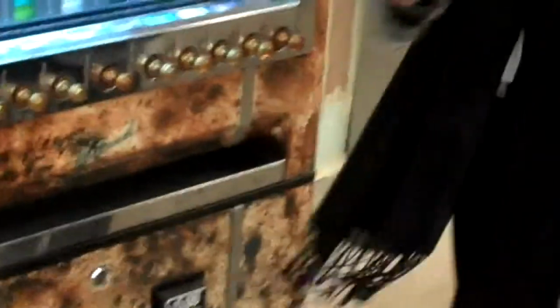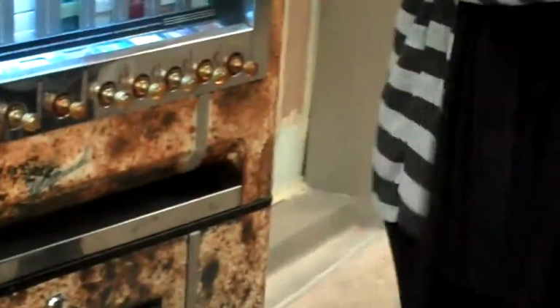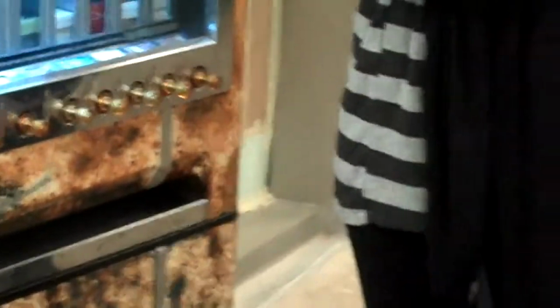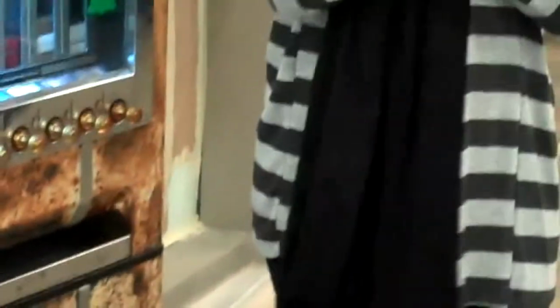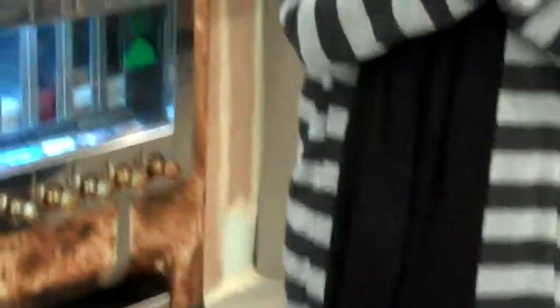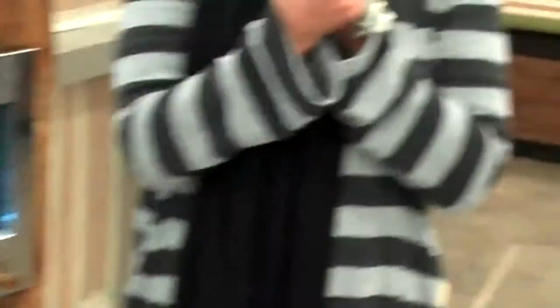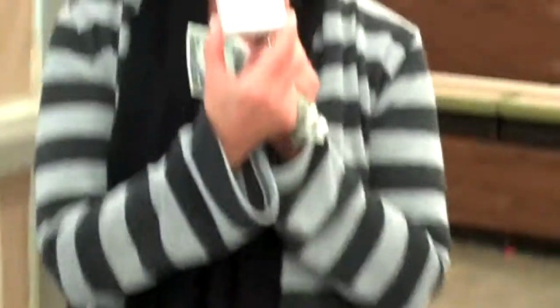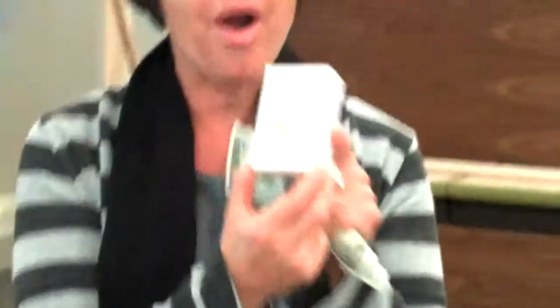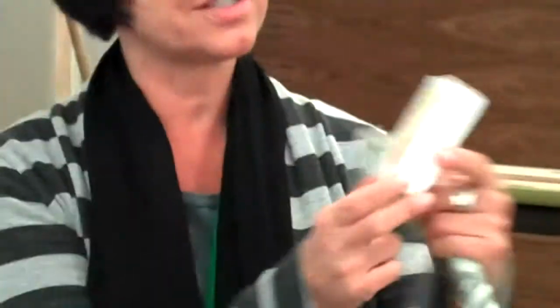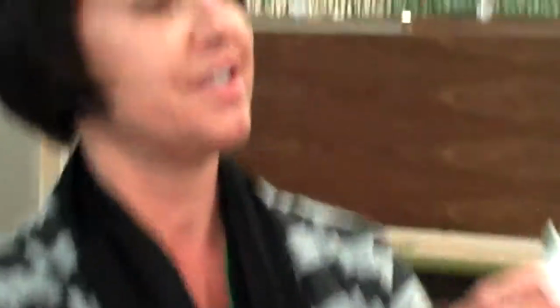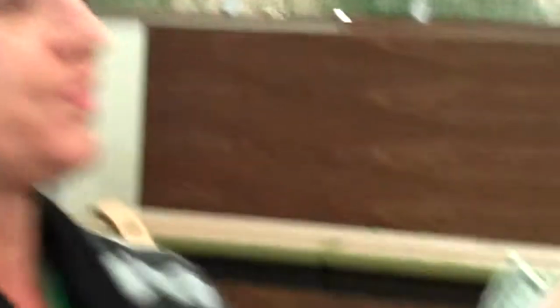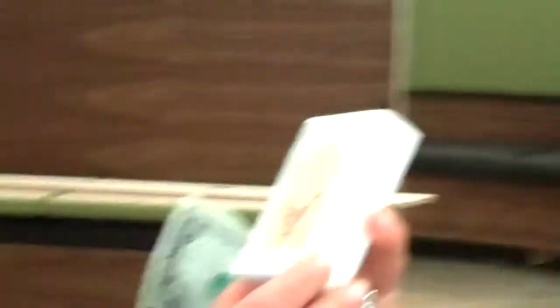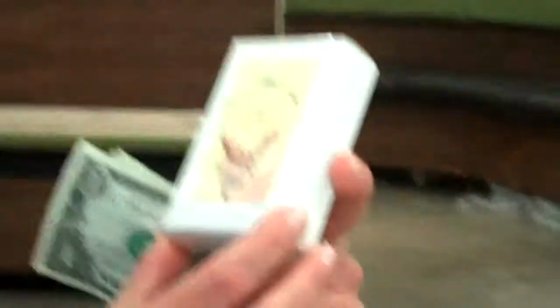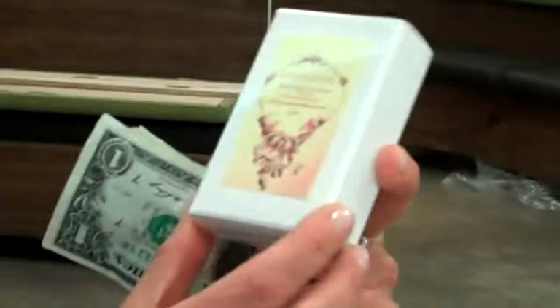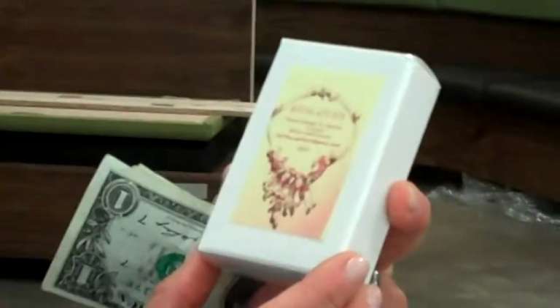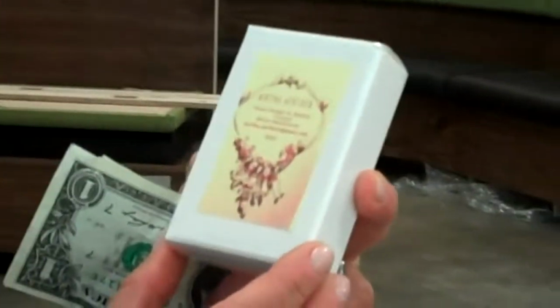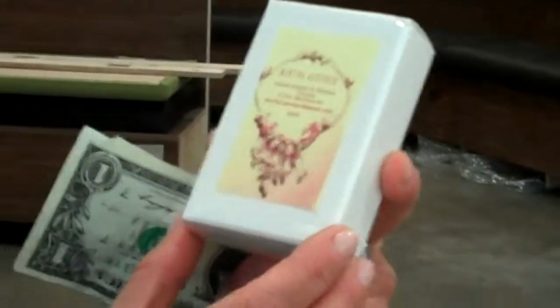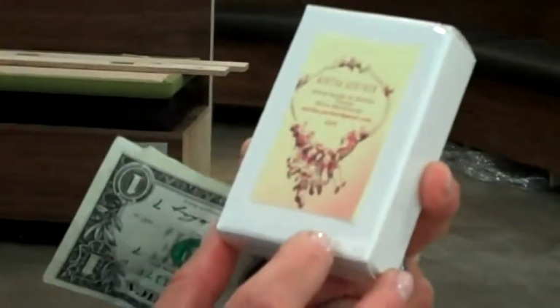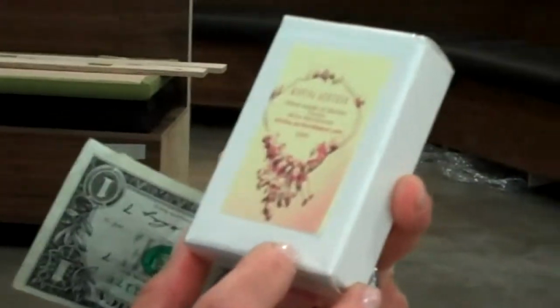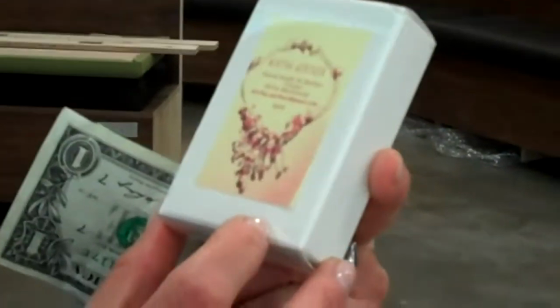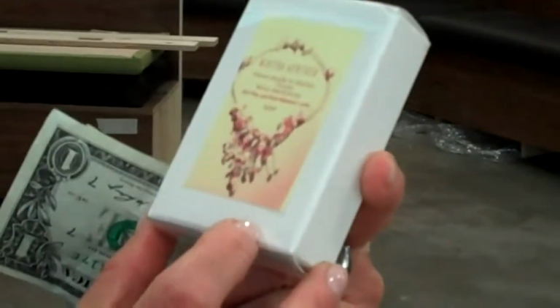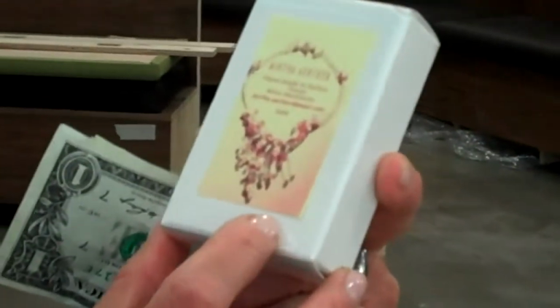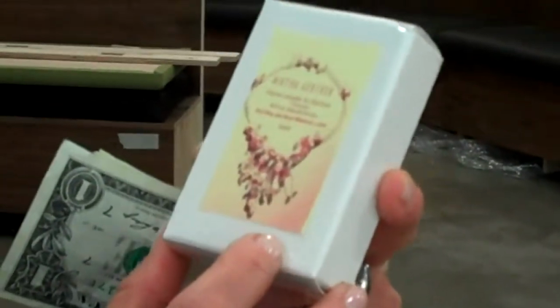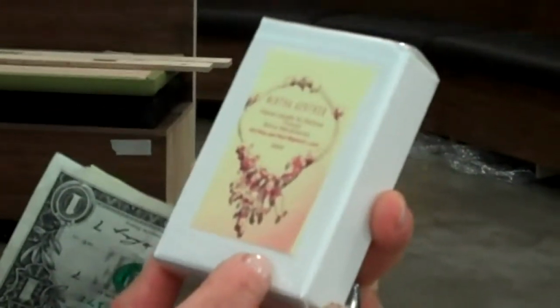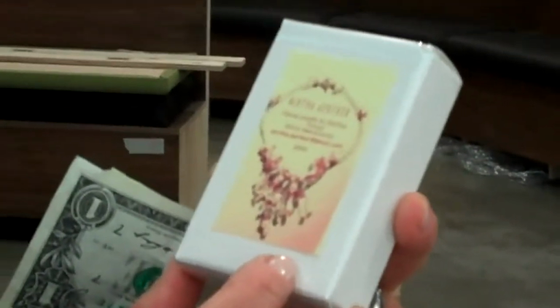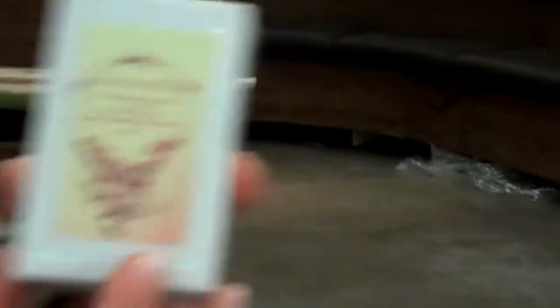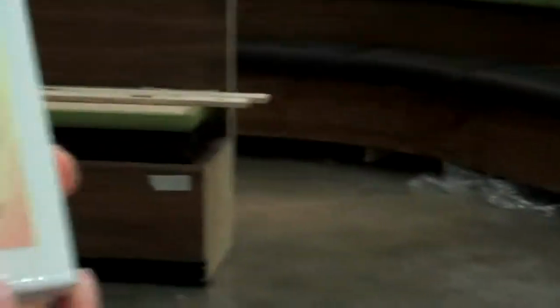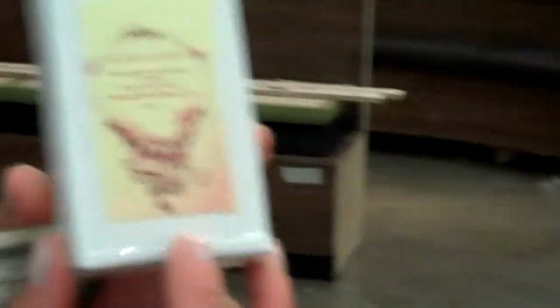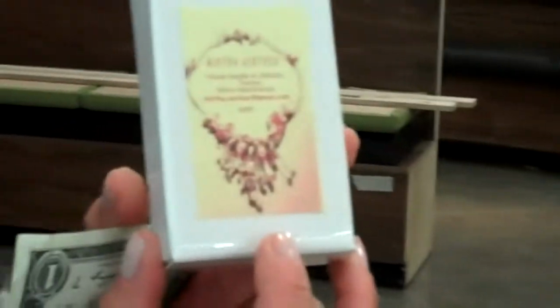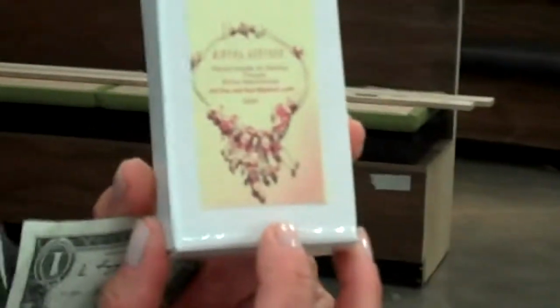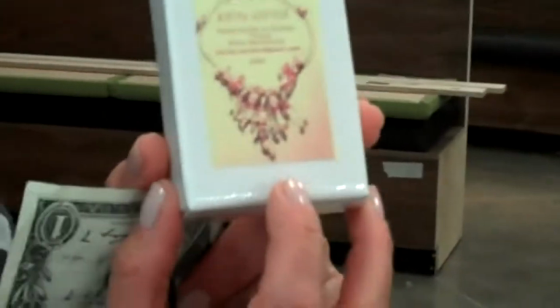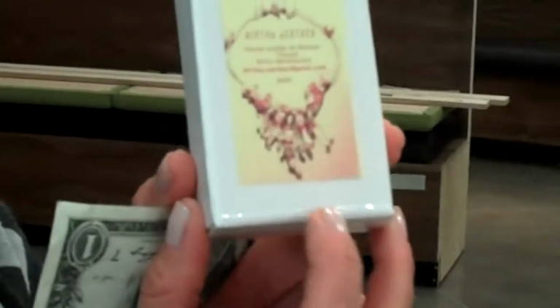And let's see what you got for $5. Here's my art piece — takeaway art. It's a handmade wire necklace from Mertha Erkler. It's from Allen, Texas. How cool is that?